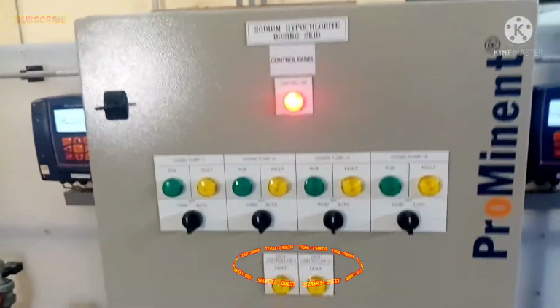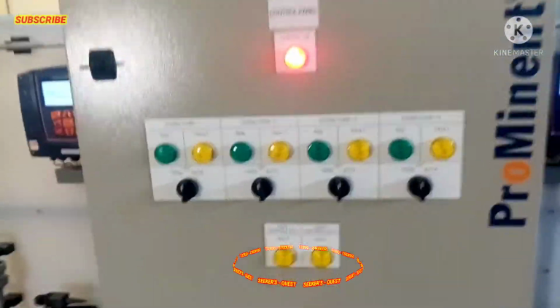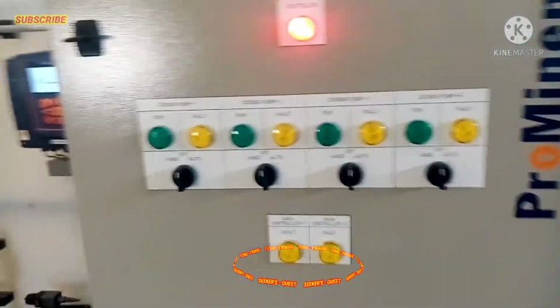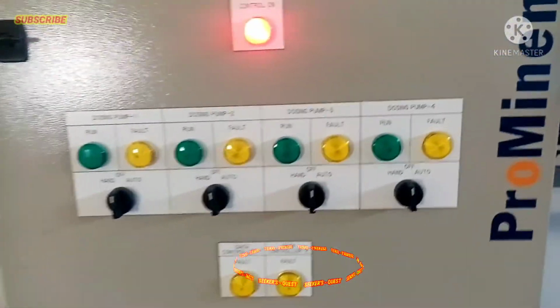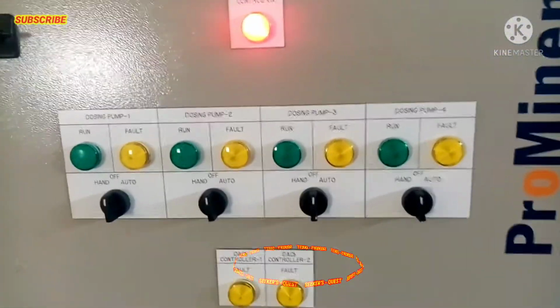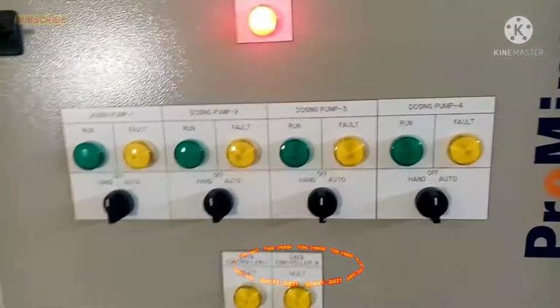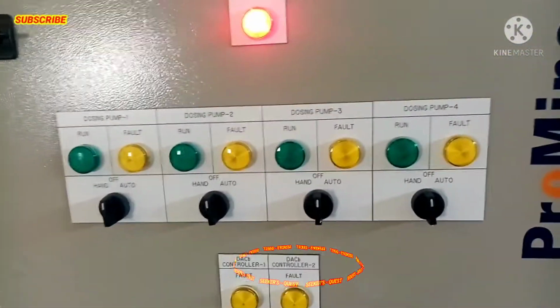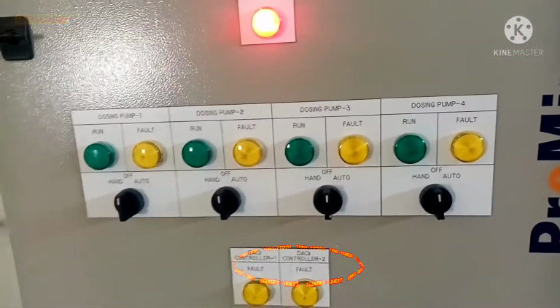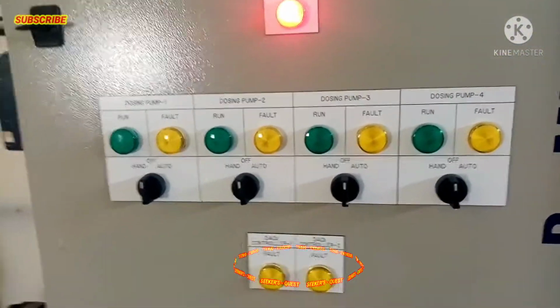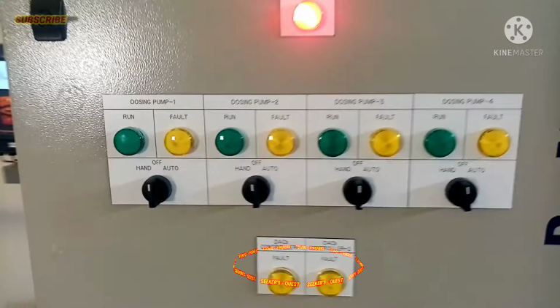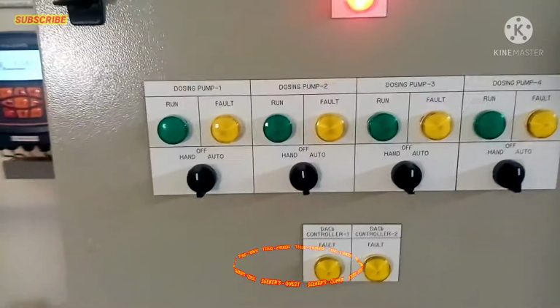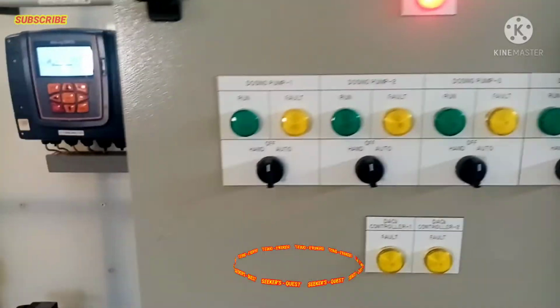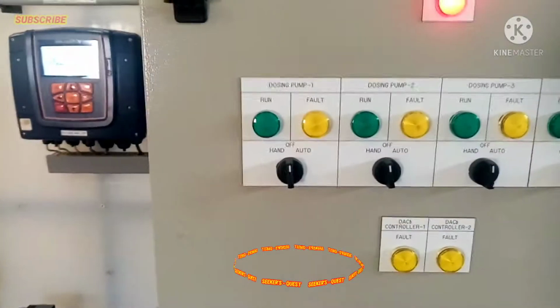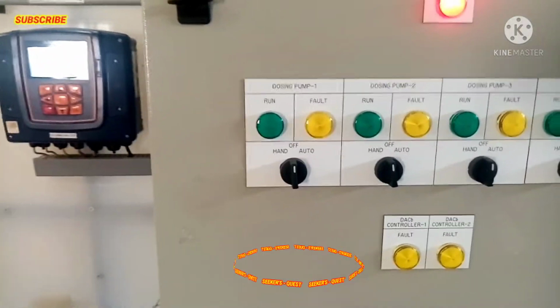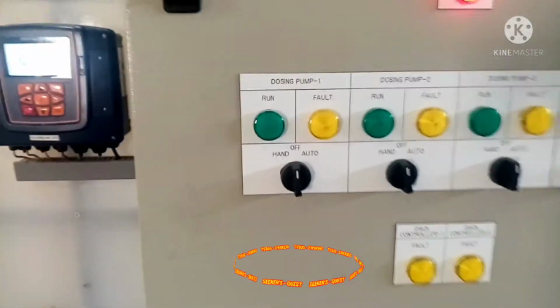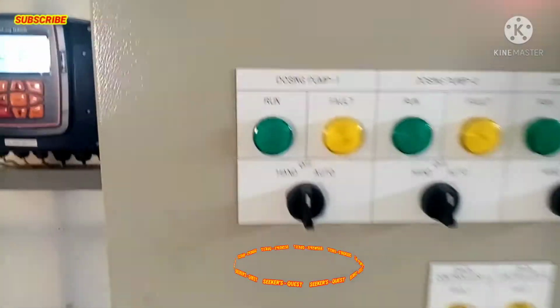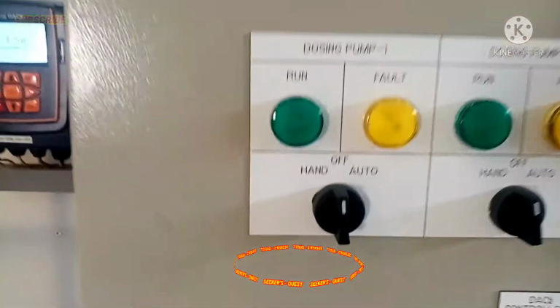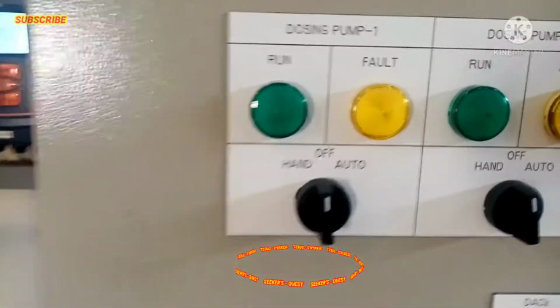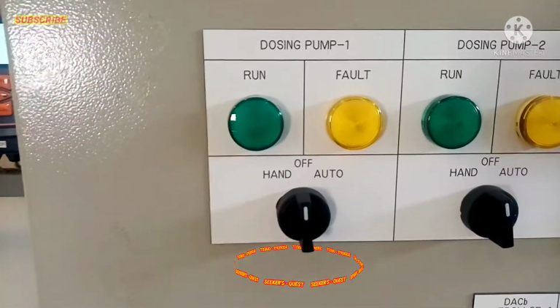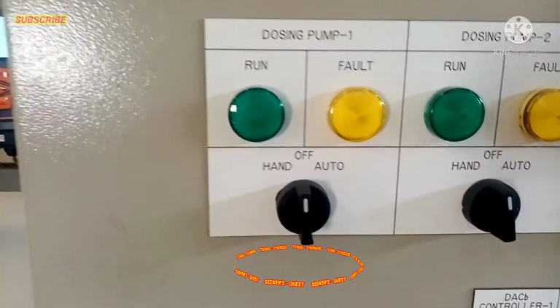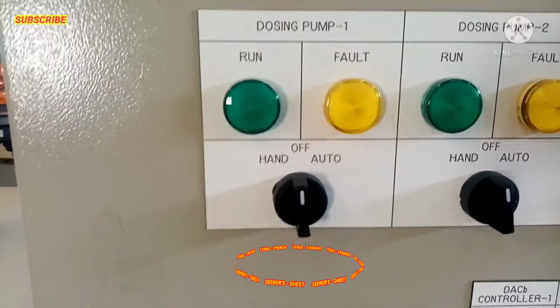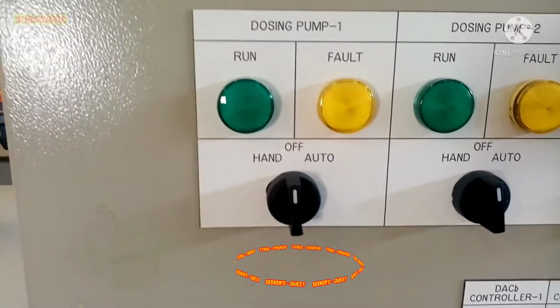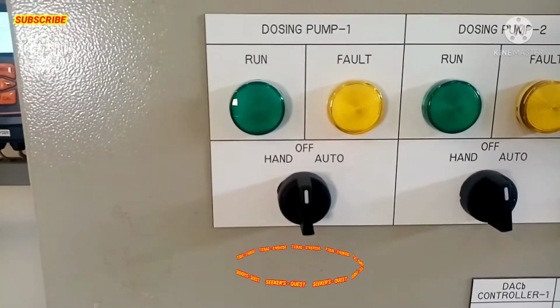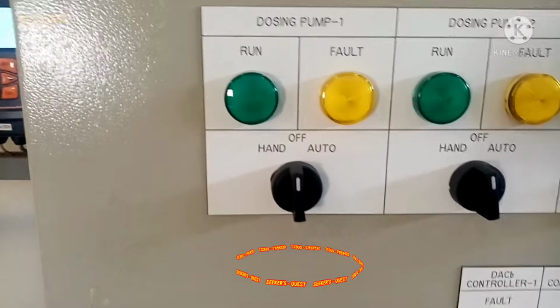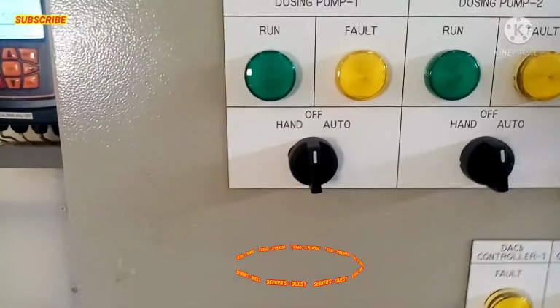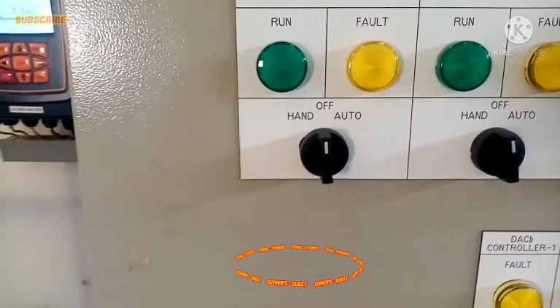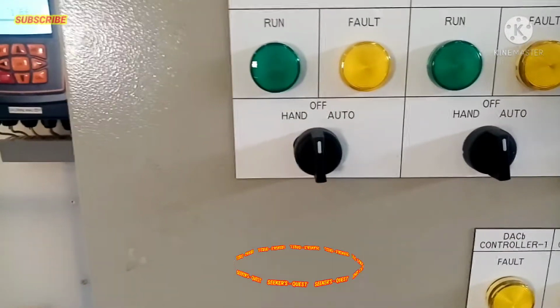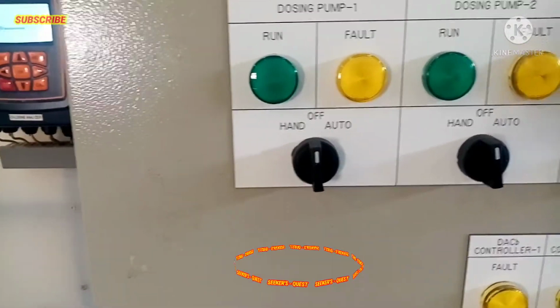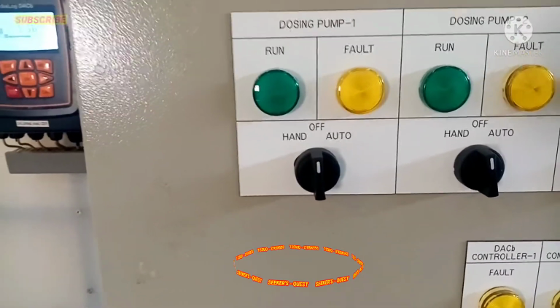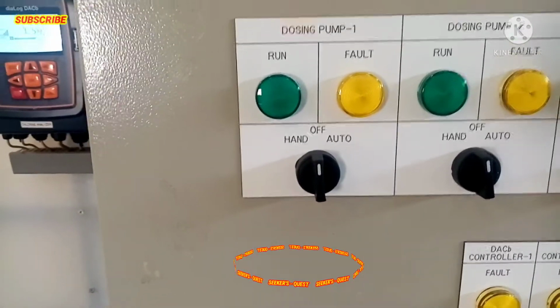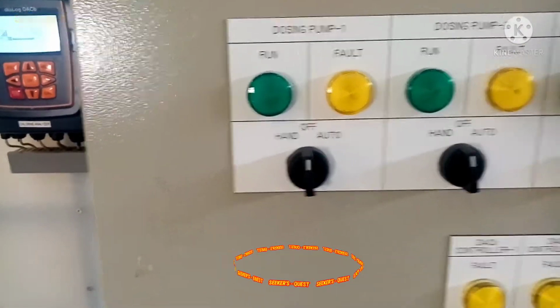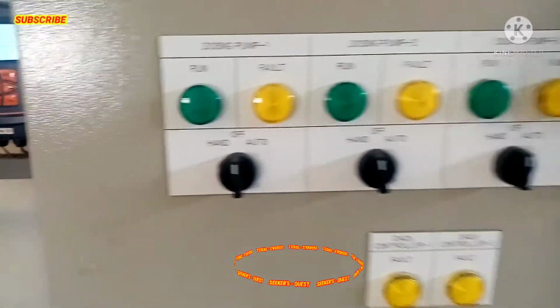At ito naman po yung Sodium Hypochlorite Producing Skid — ito po yung control panel po niya. Dito po natin i-operate yung mga pumps na ito. Mayroon po siyang hand — ito po yung manual at saka yung auto na dinadala po ng float switch.